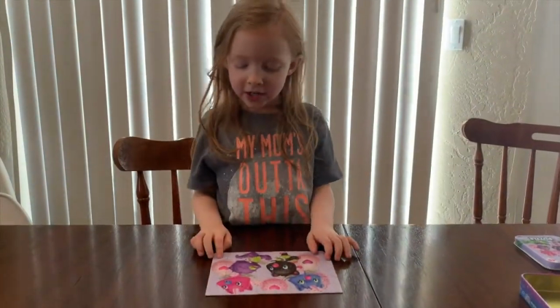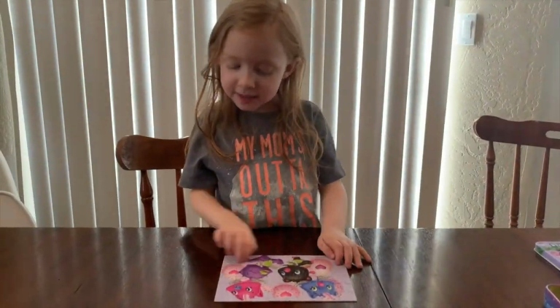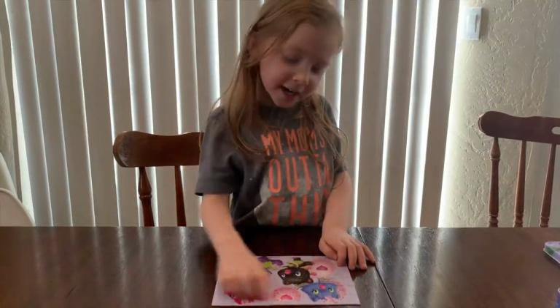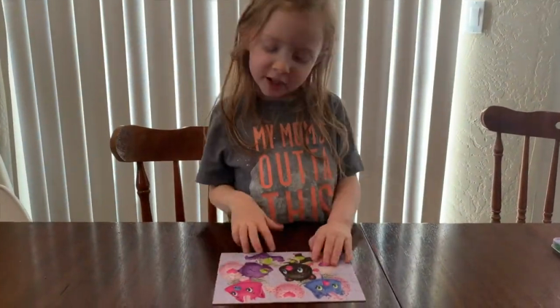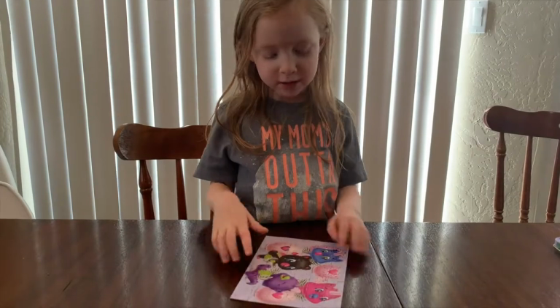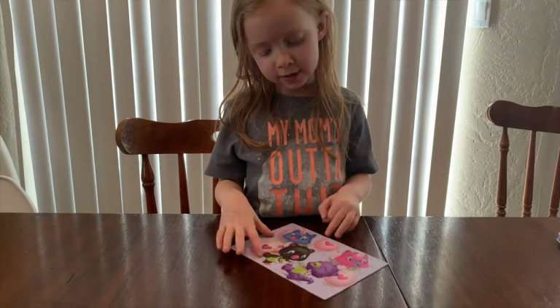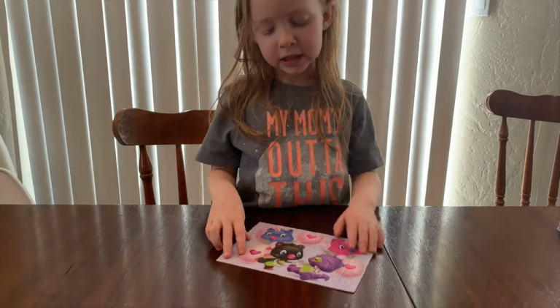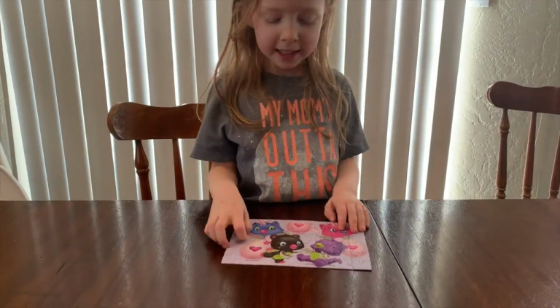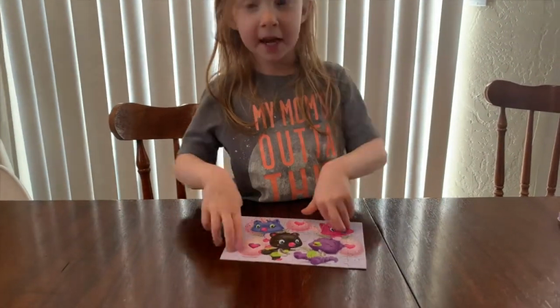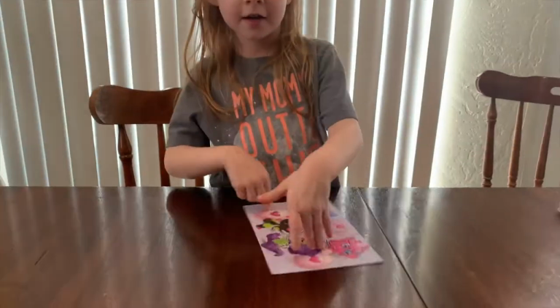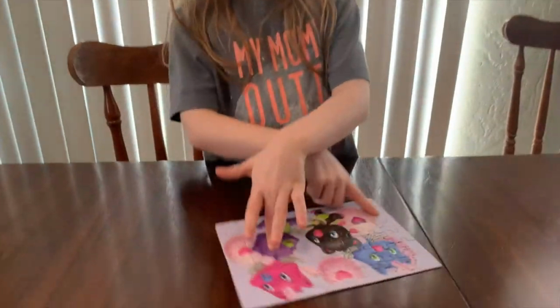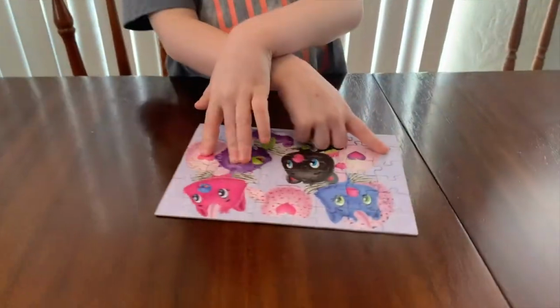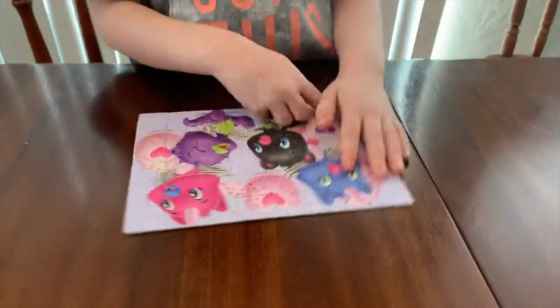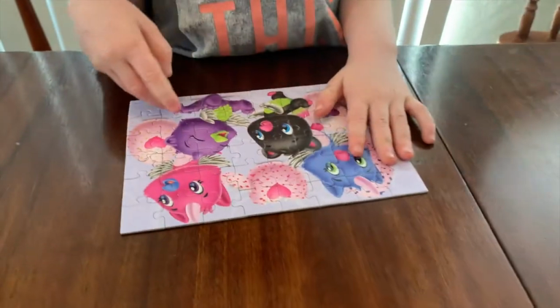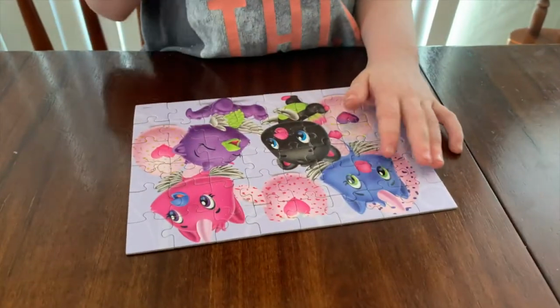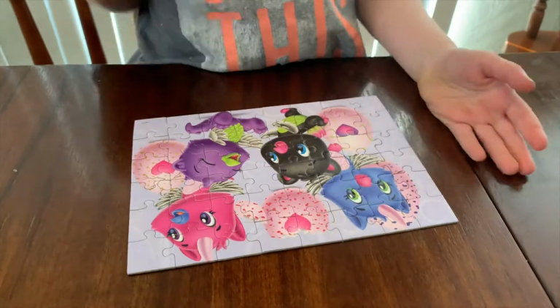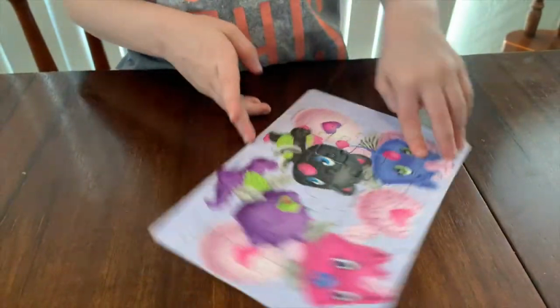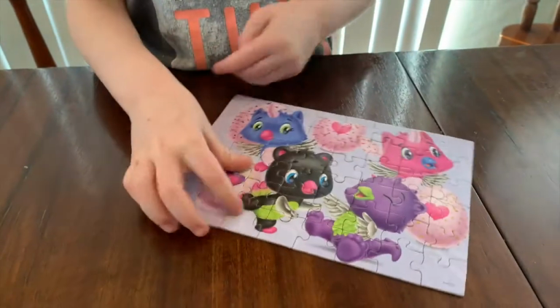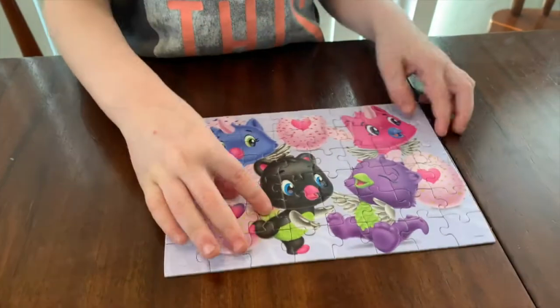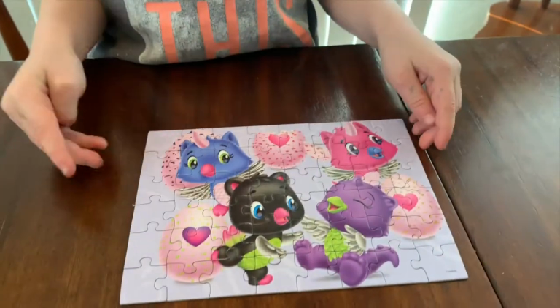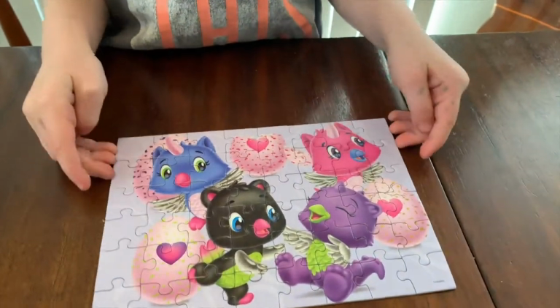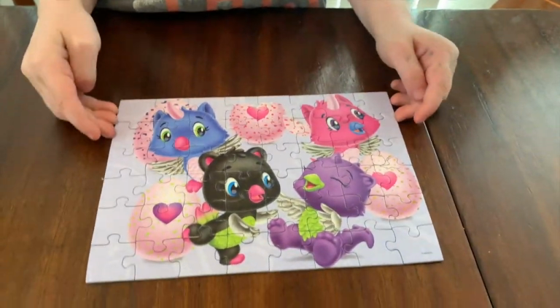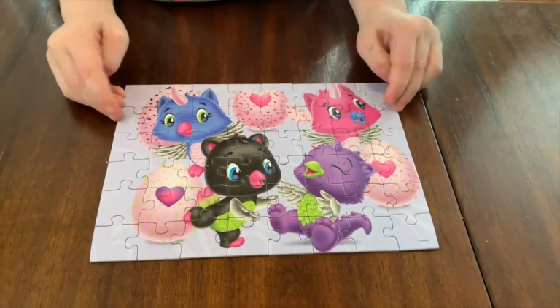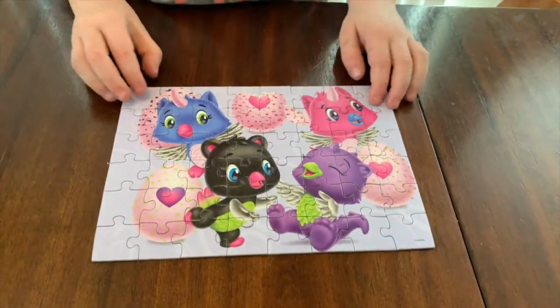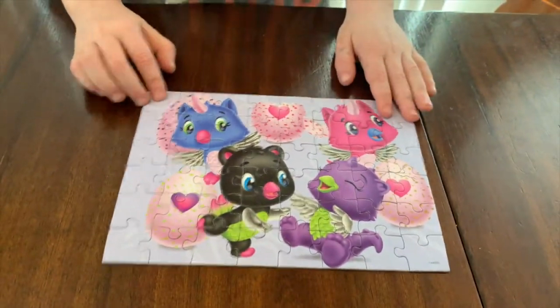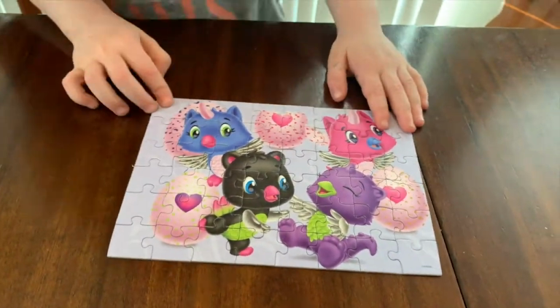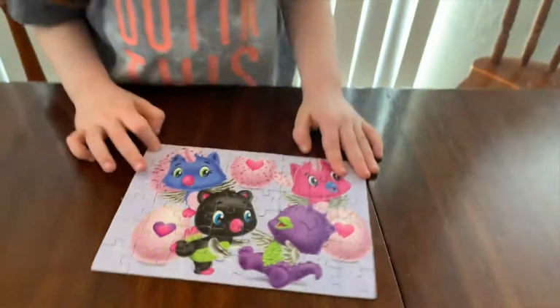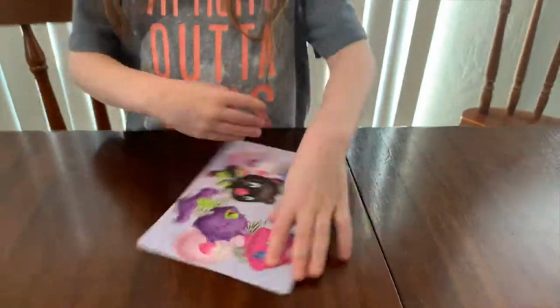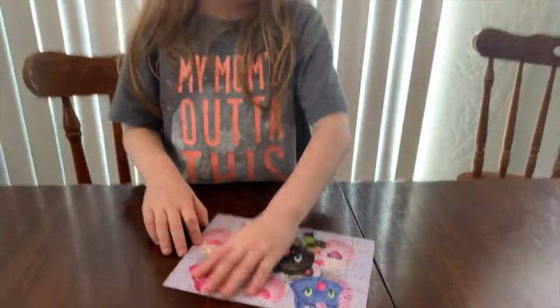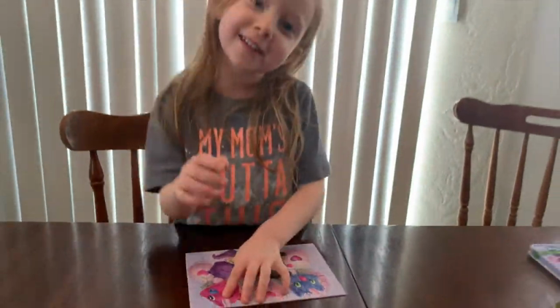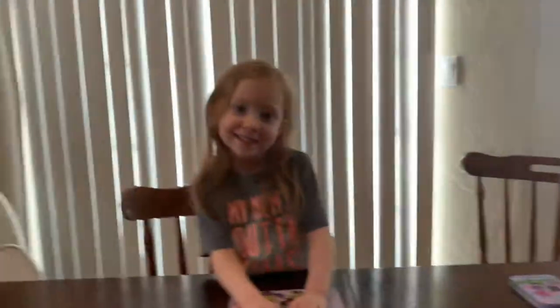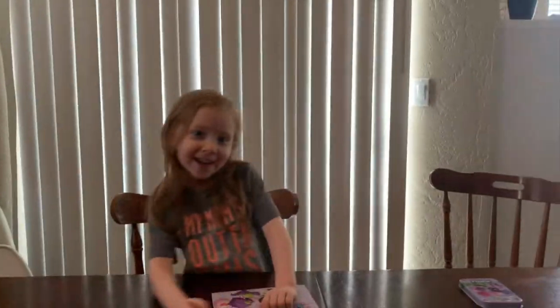So I'm finished with the puzzle. It took a long time to finish it, so here it is — not upside down. So bye, time for the last drive.